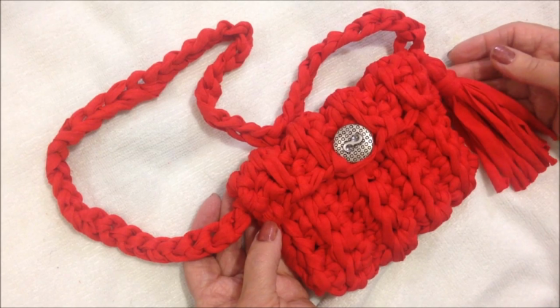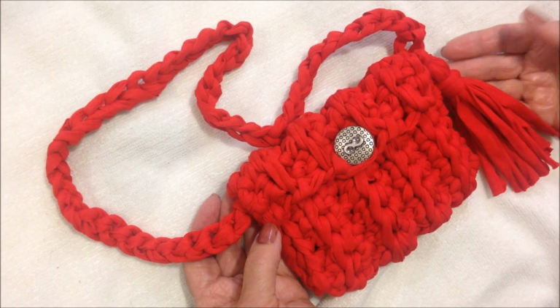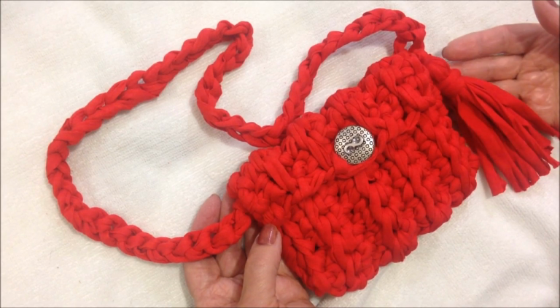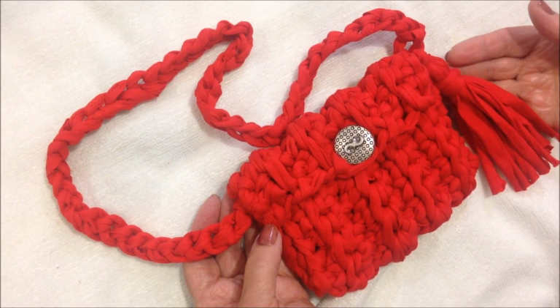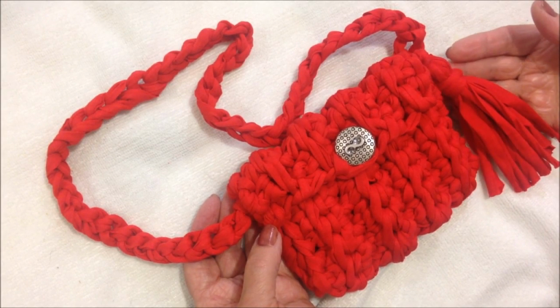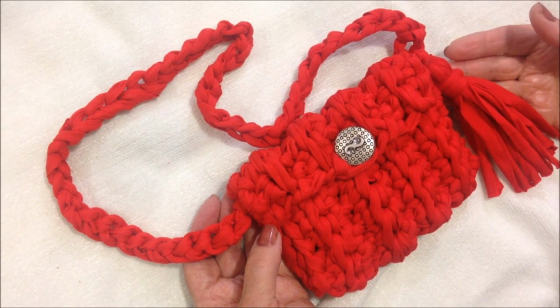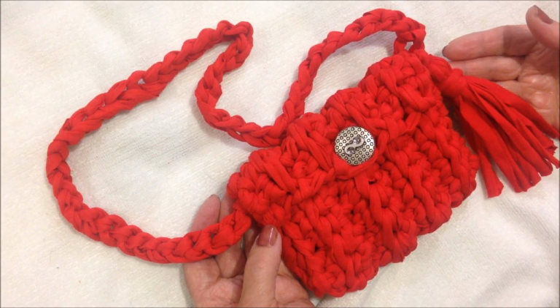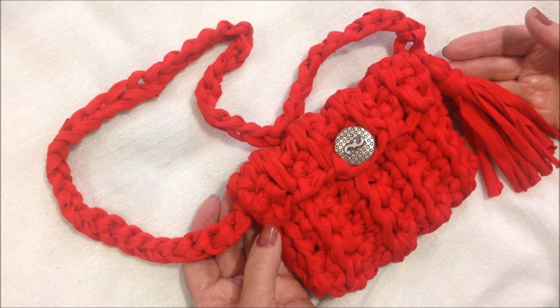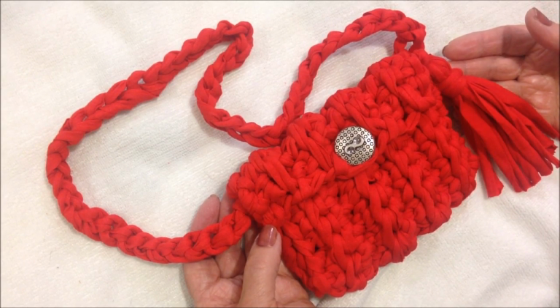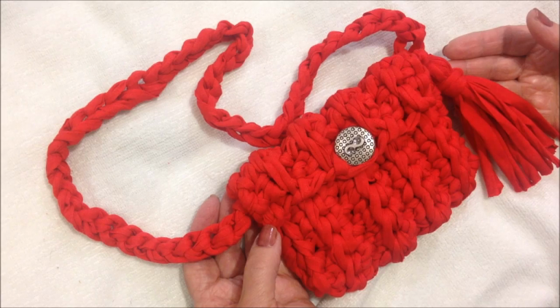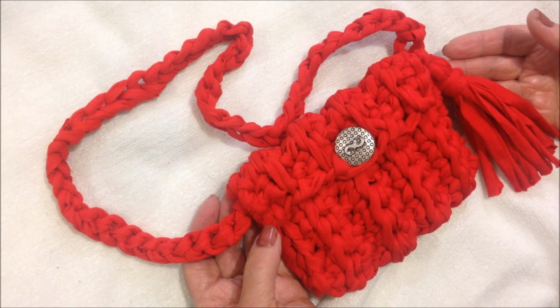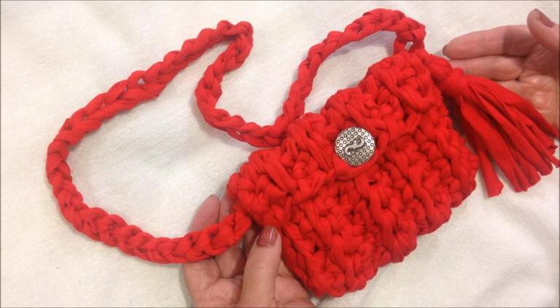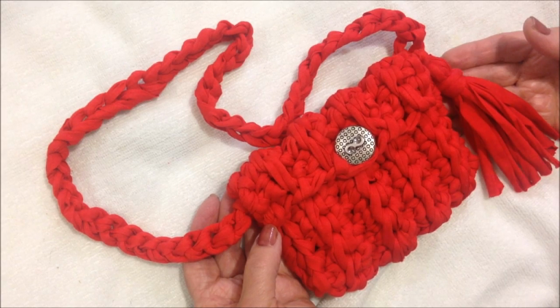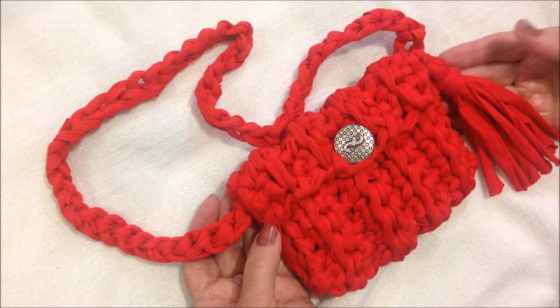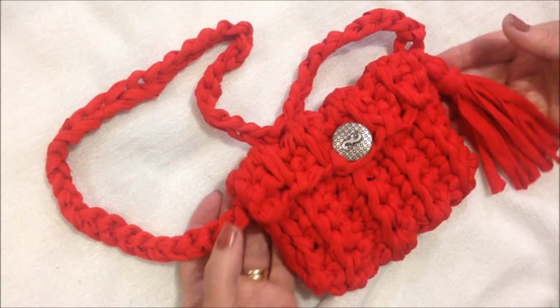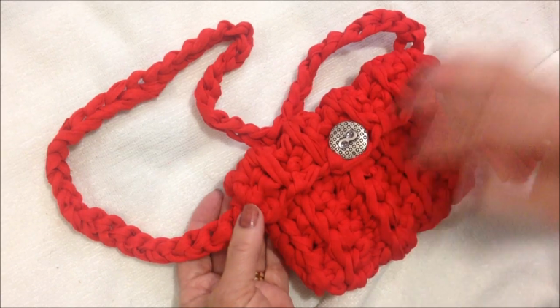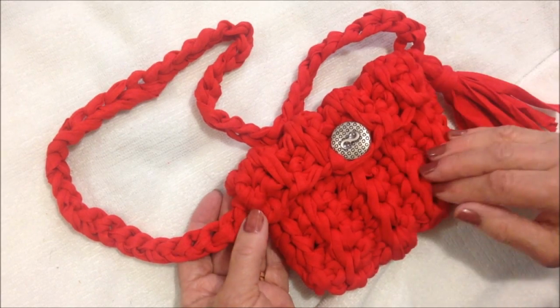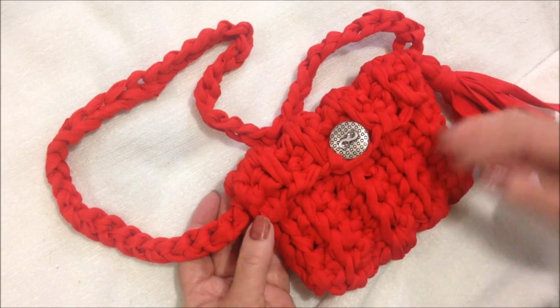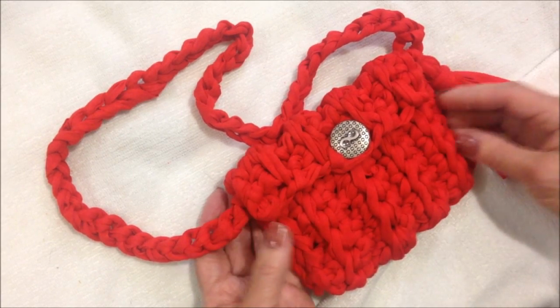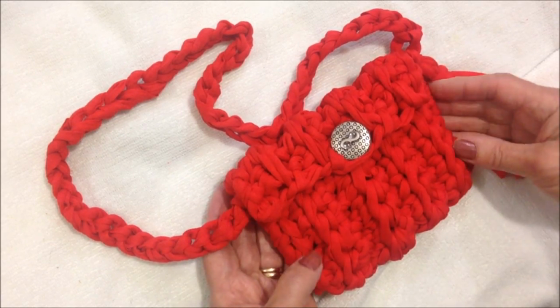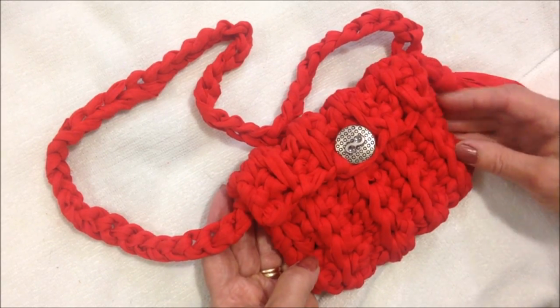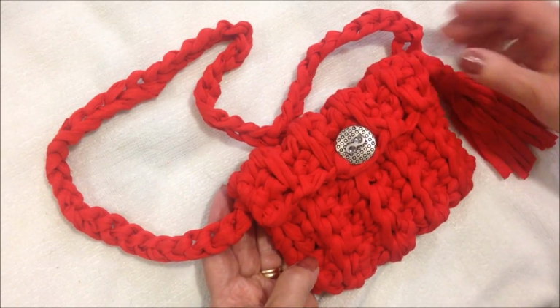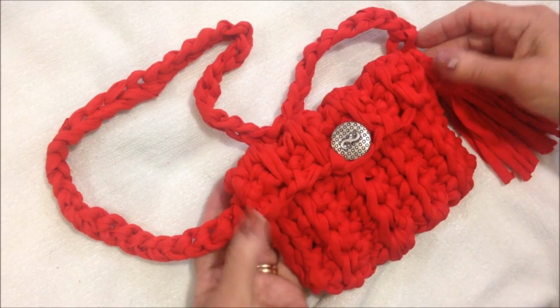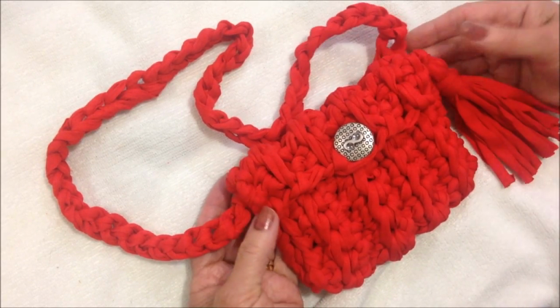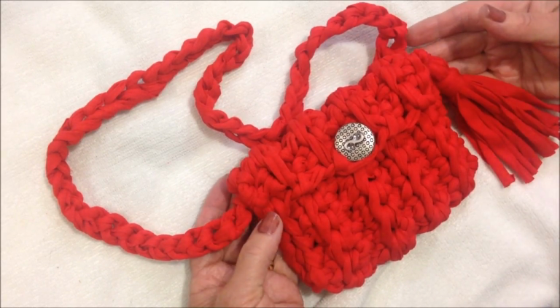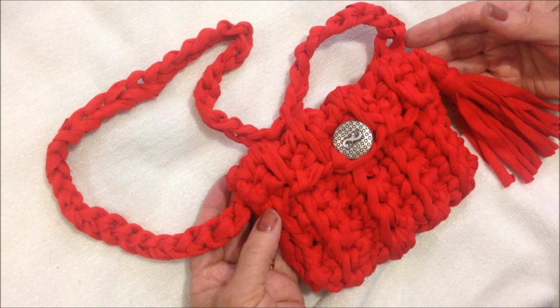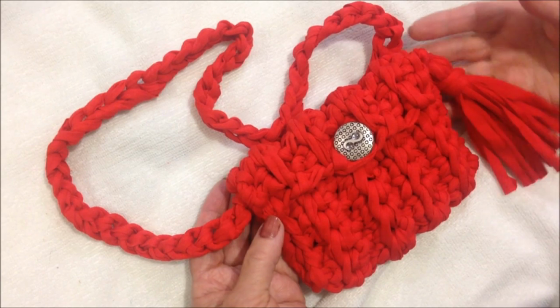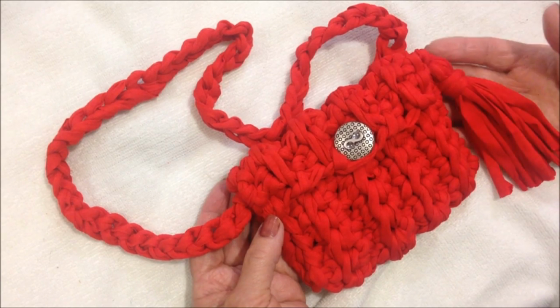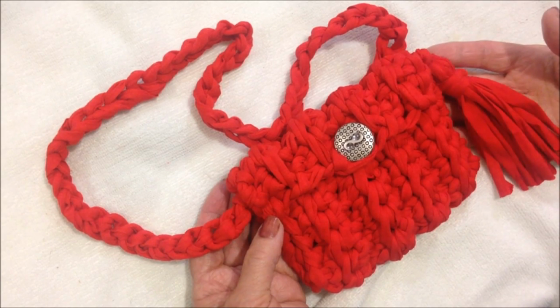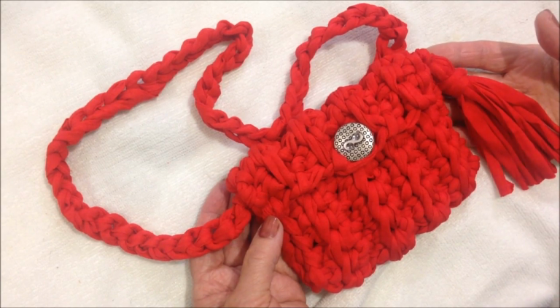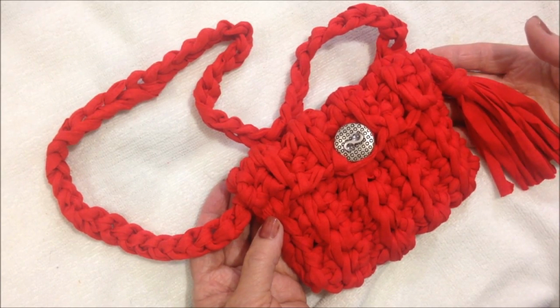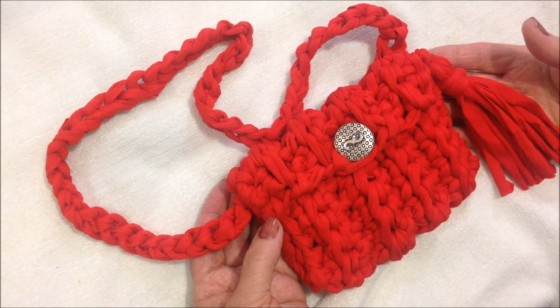Hi everyone, this is Emmy today. I'm going to show you how to crochet this little crossbody pouch, and it's large enough to hold your cell phone, a credit card, and a few other things. So let's get started.